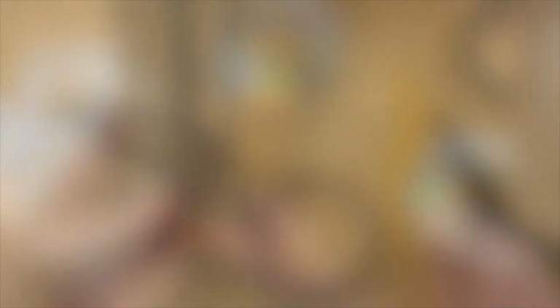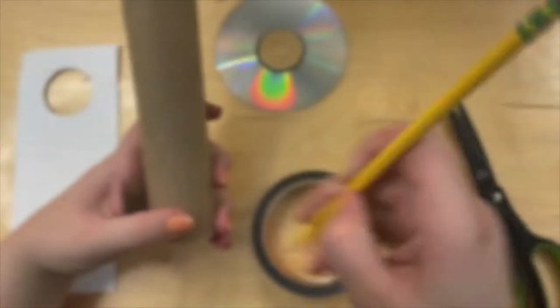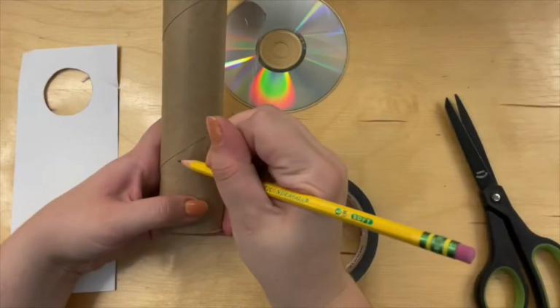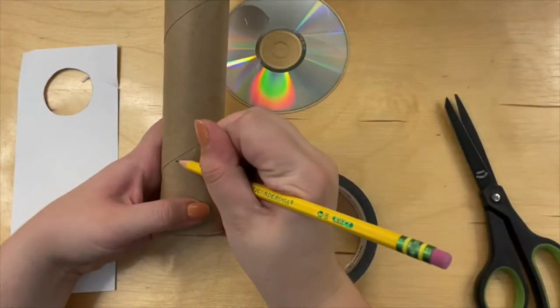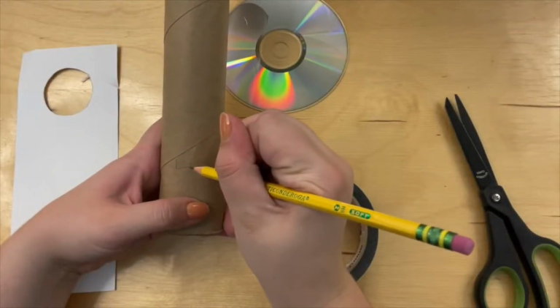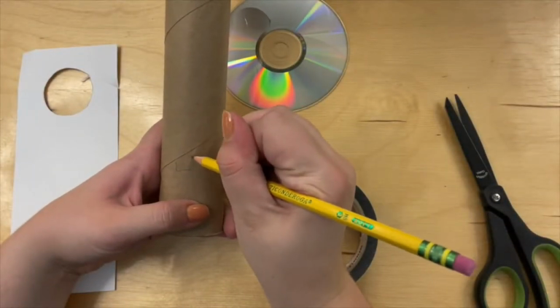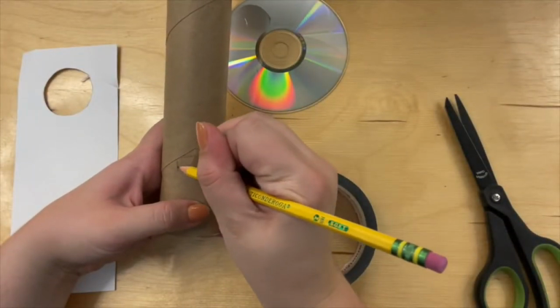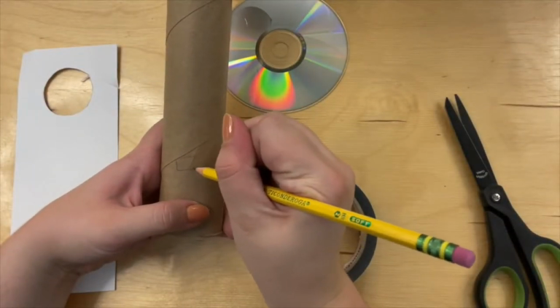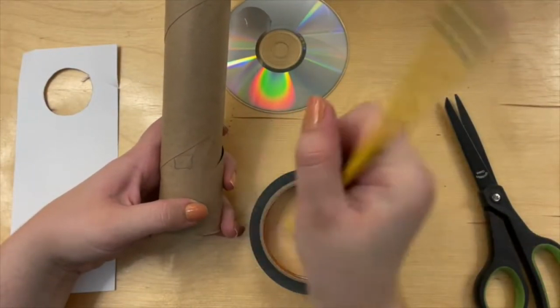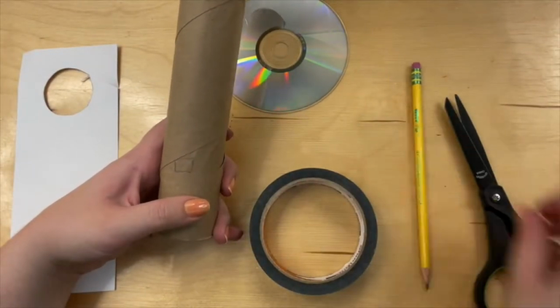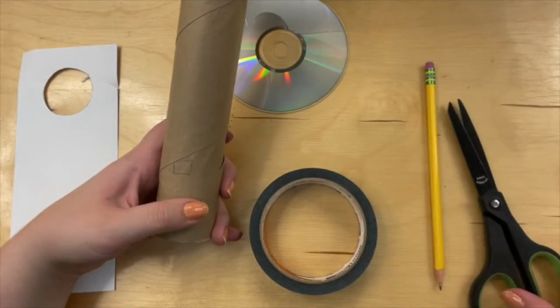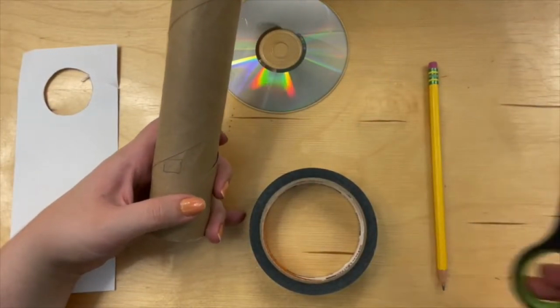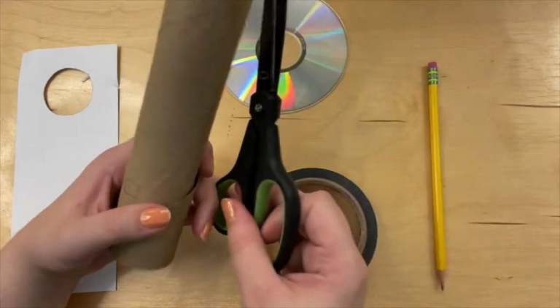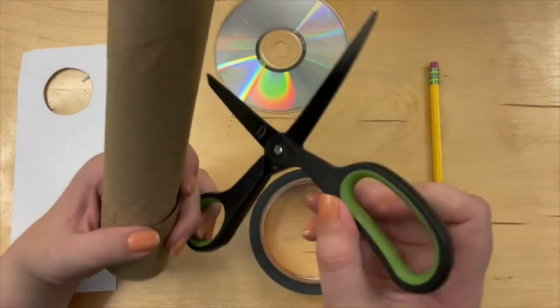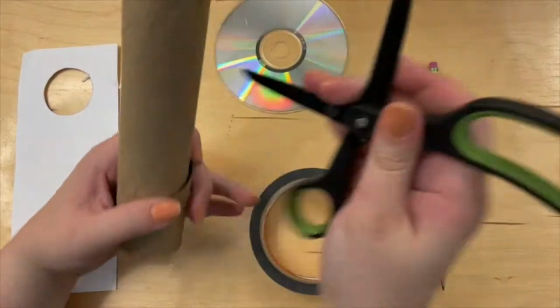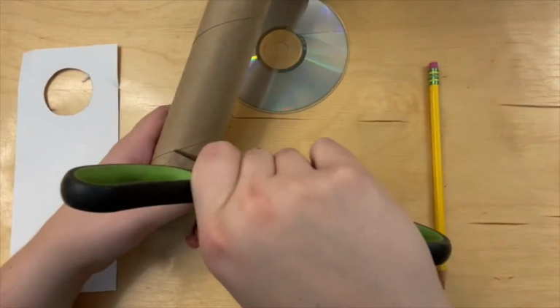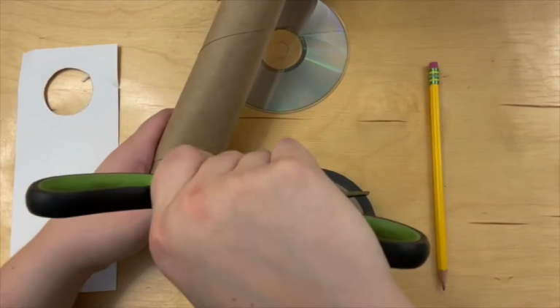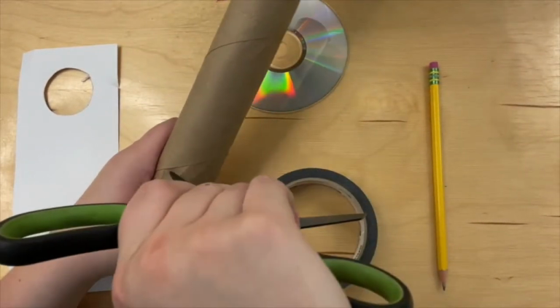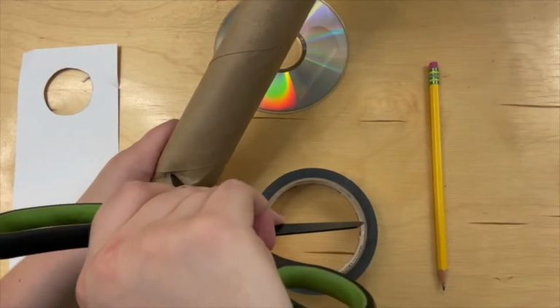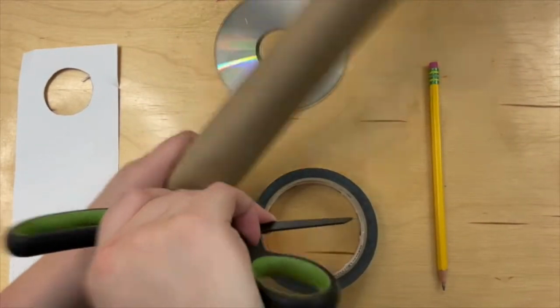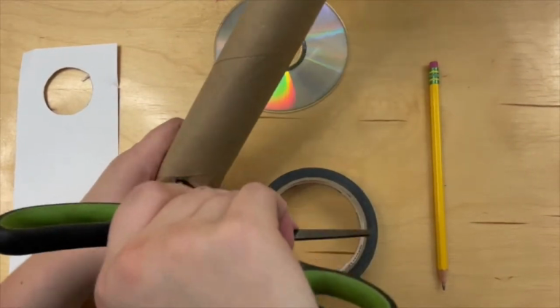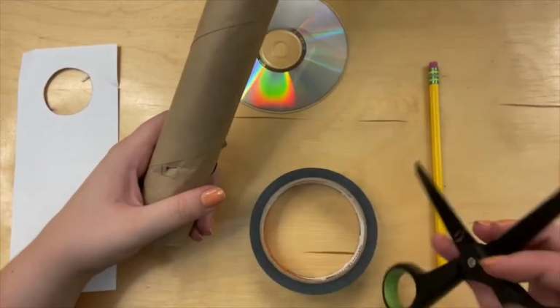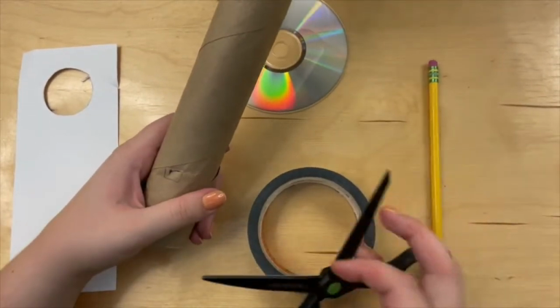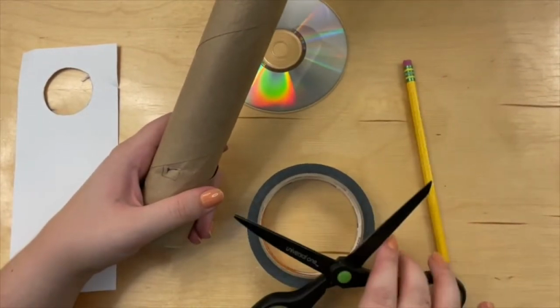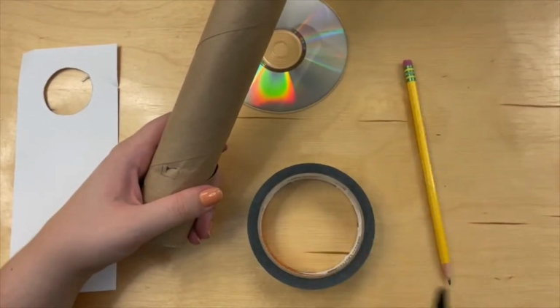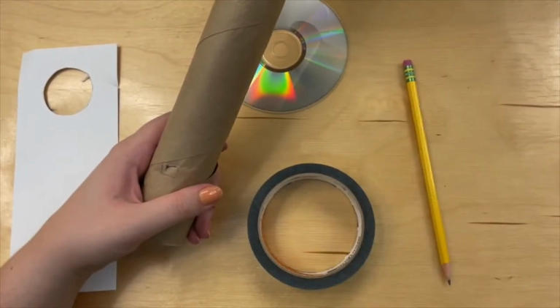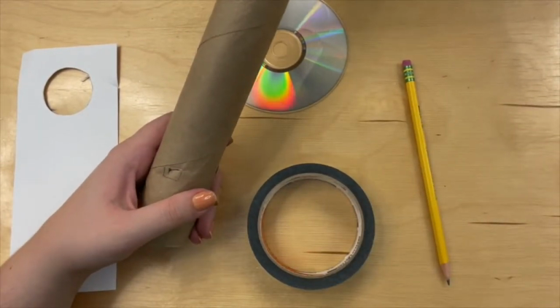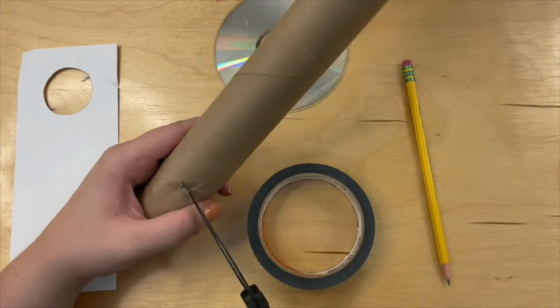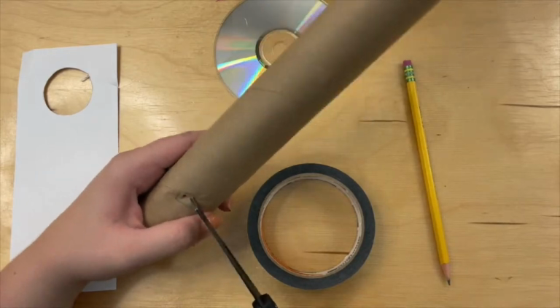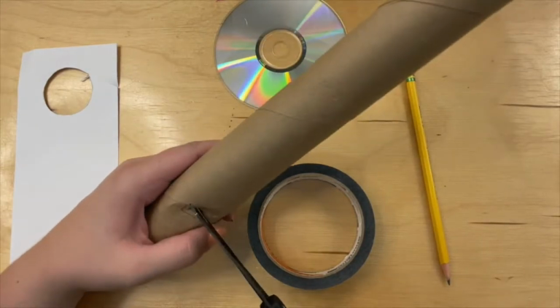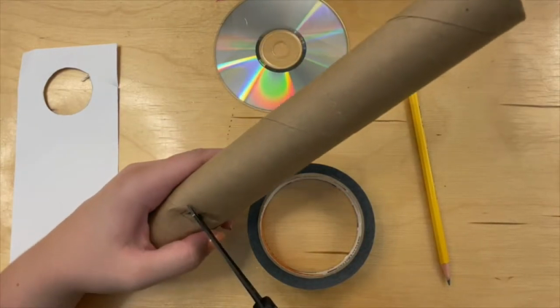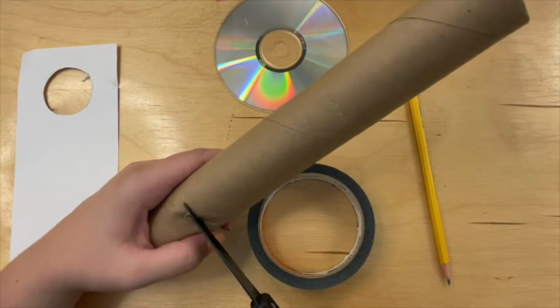On the other side of the slit, cut a small square to look into the paper towel tube. As a side note, you can totally use markers or paint to decorate your tube.